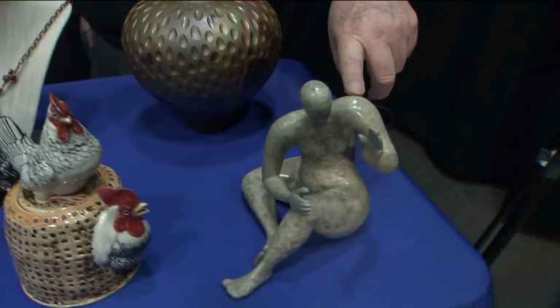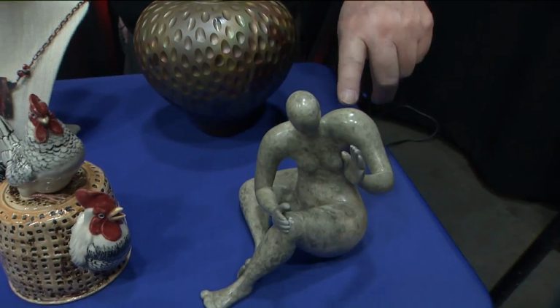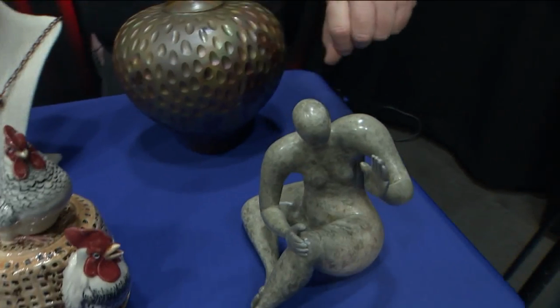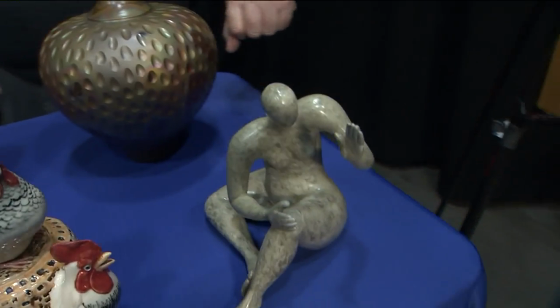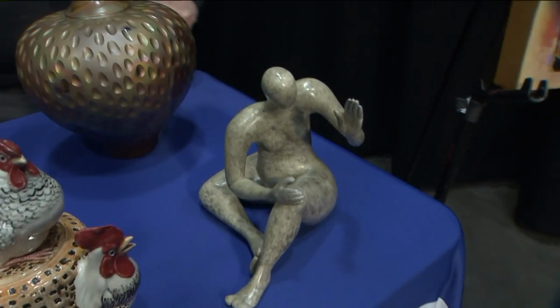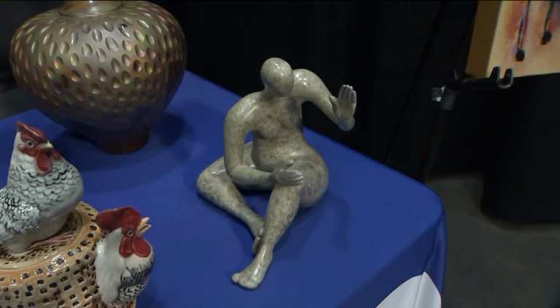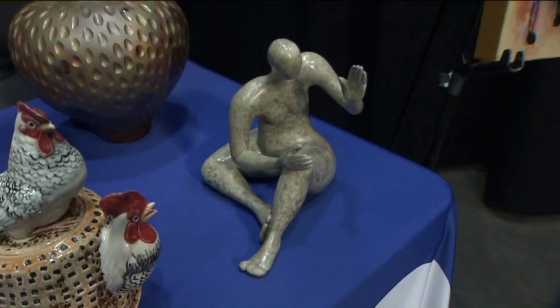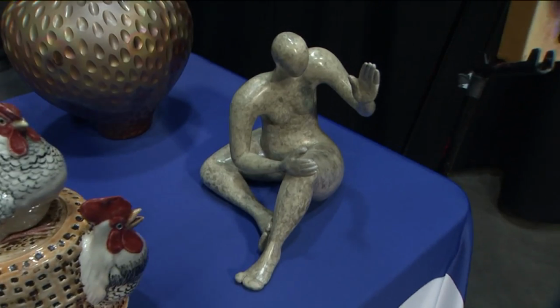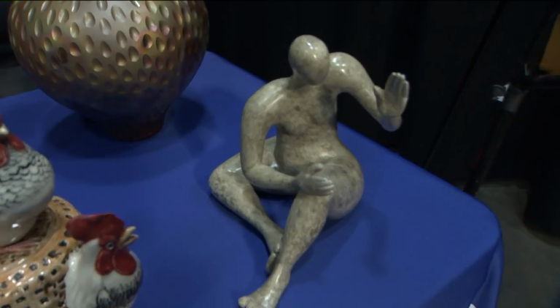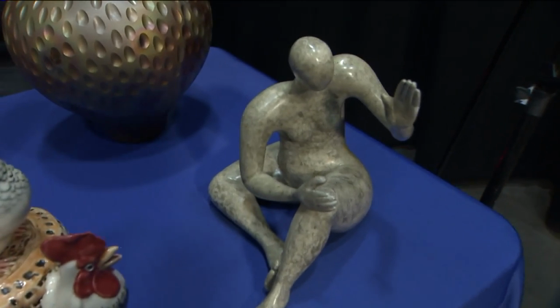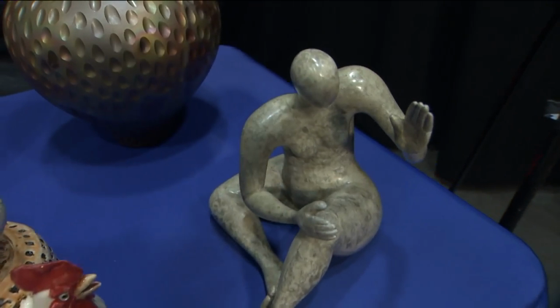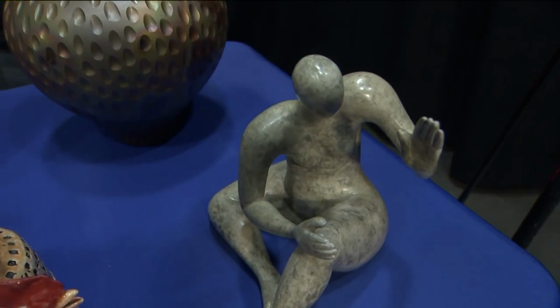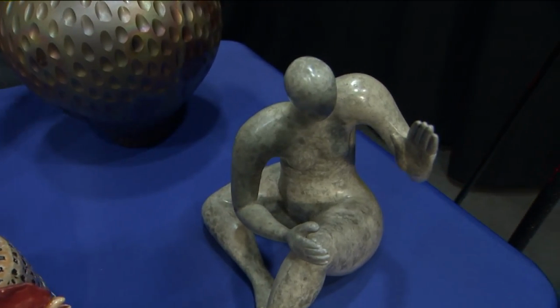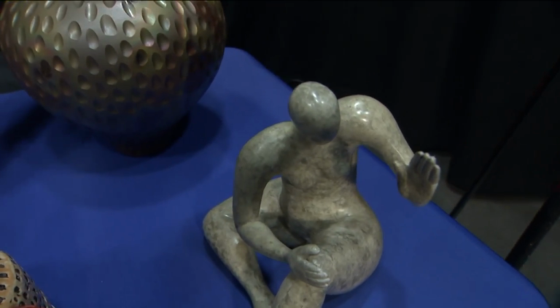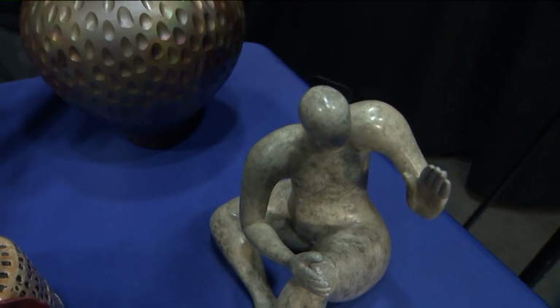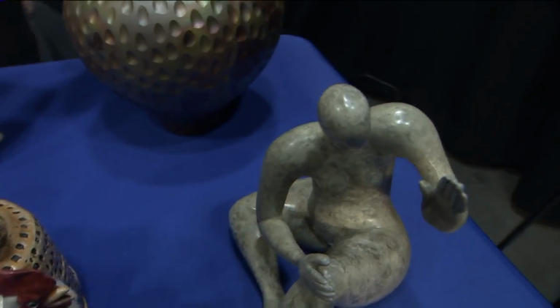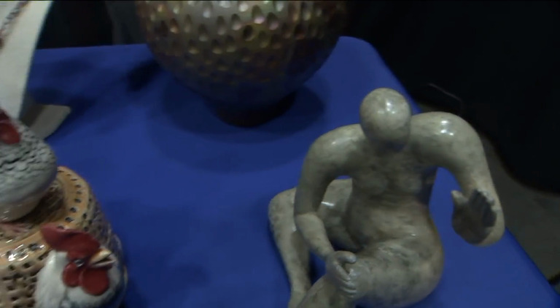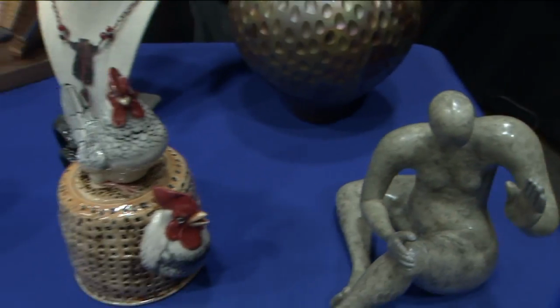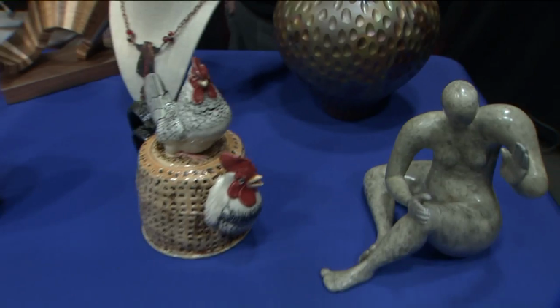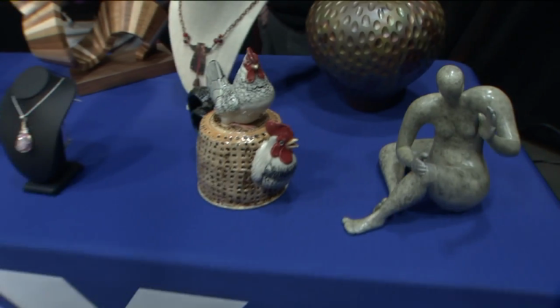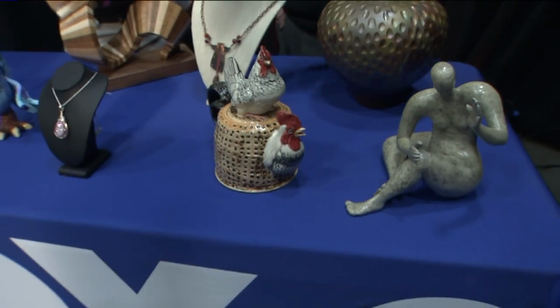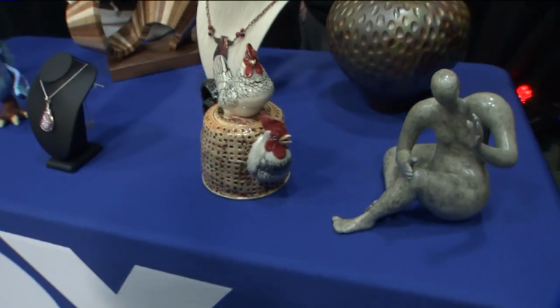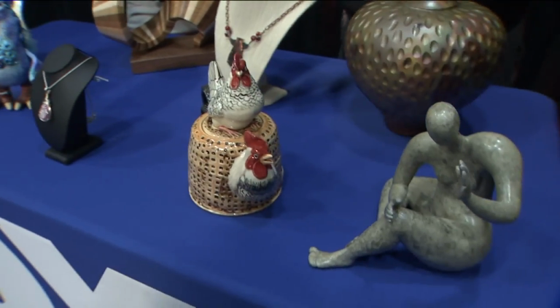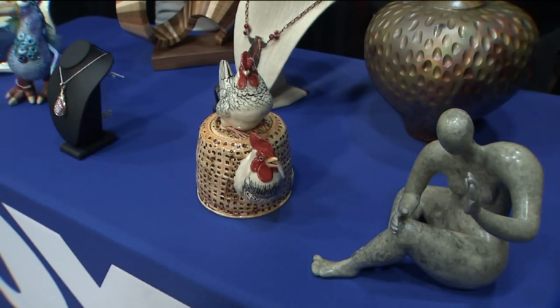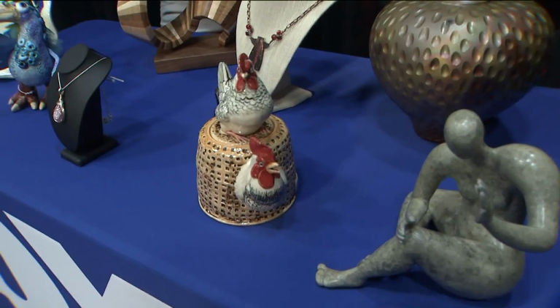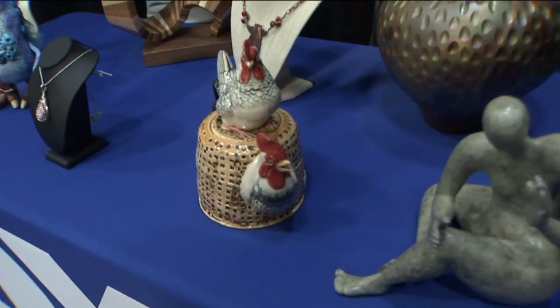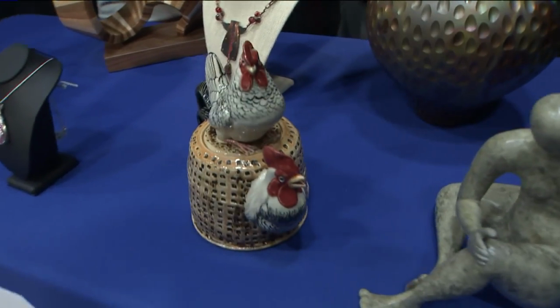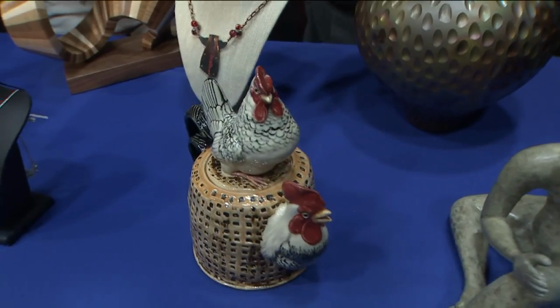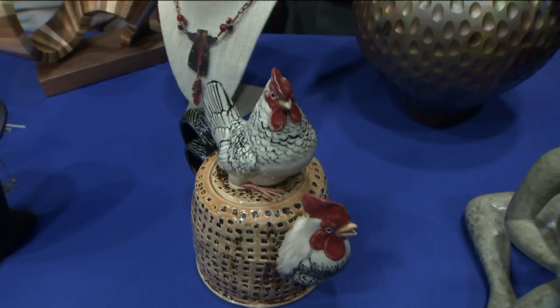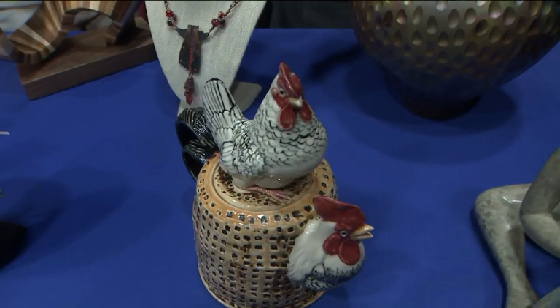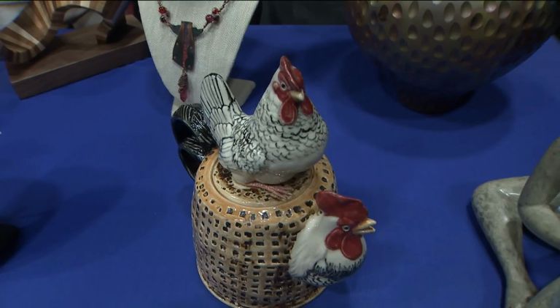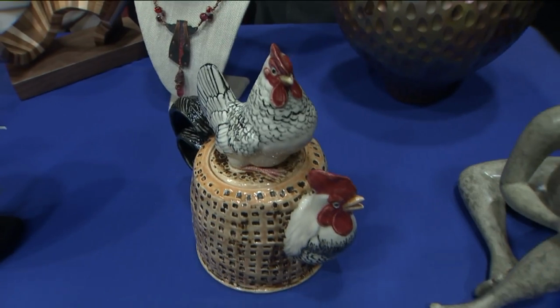One of our sculptors — you wouldn't believe it — this is paper mache. It looks like wonderful stone until you pick it up. Jimmy Lou is a local area potter who does incredible teapots. Oh, so cute. Very imaginative.